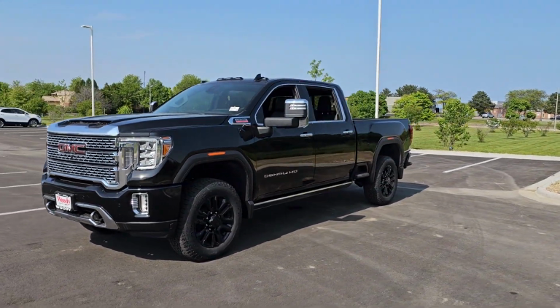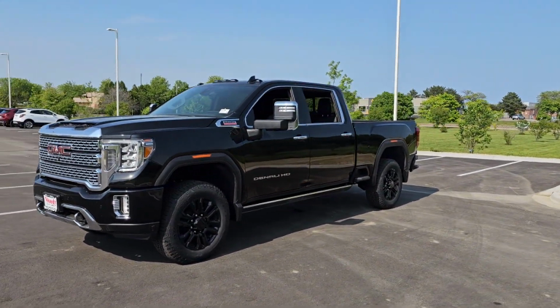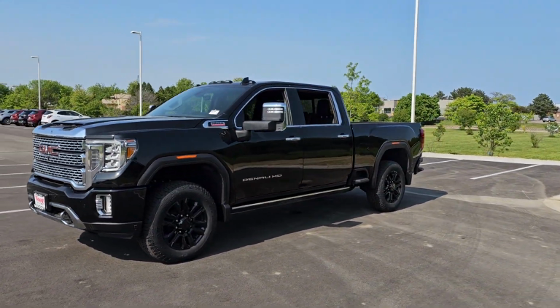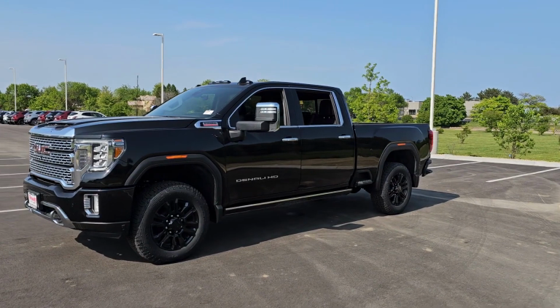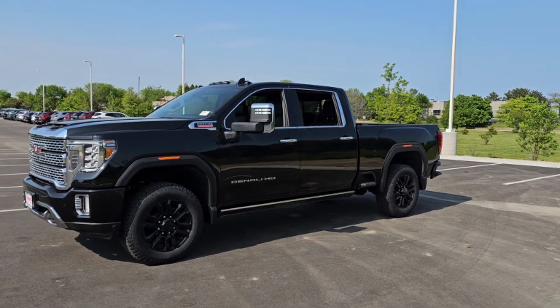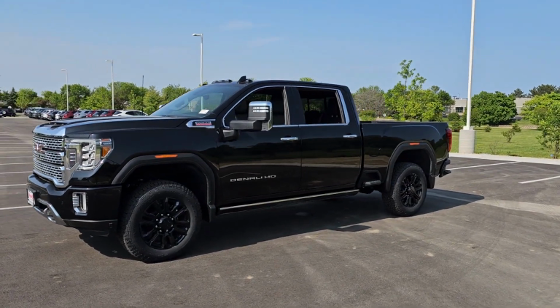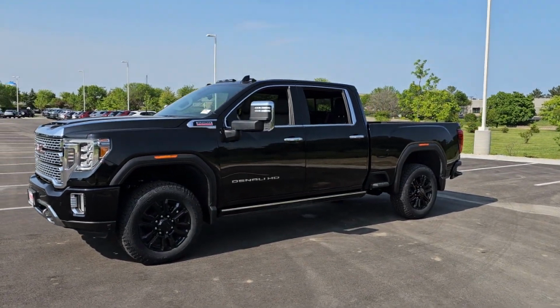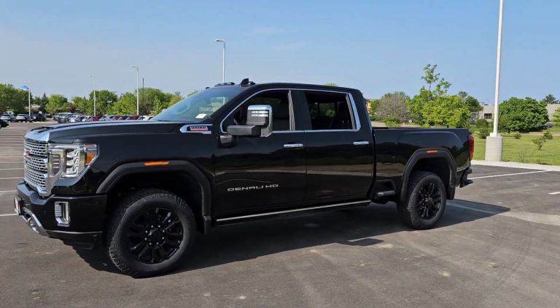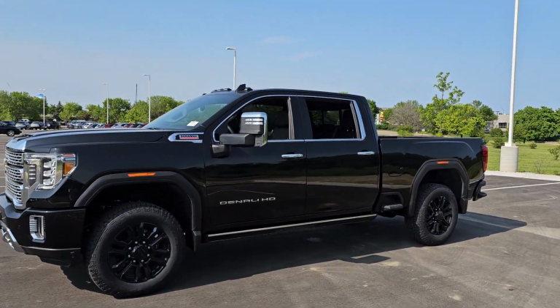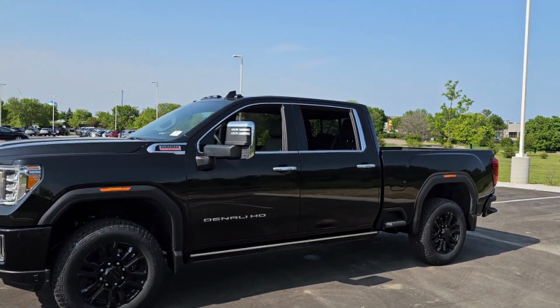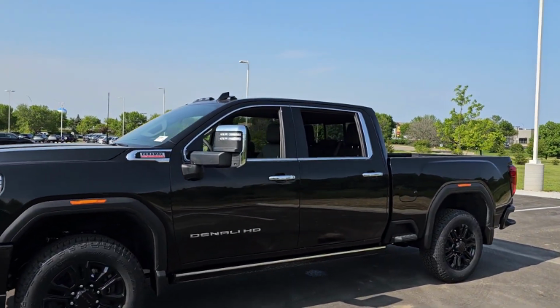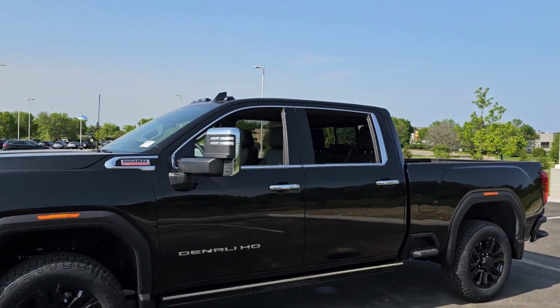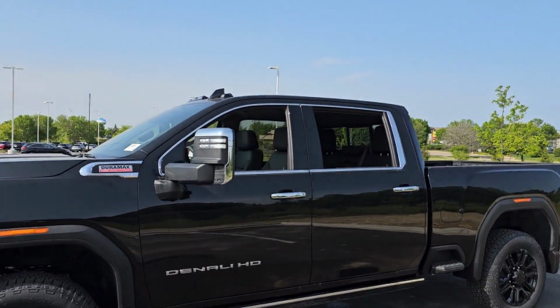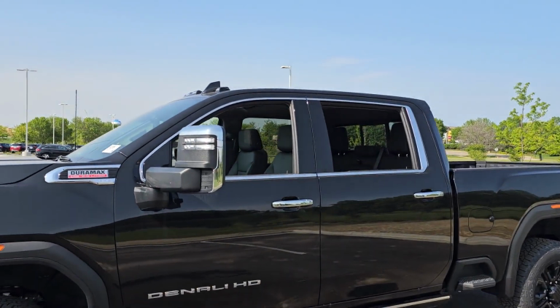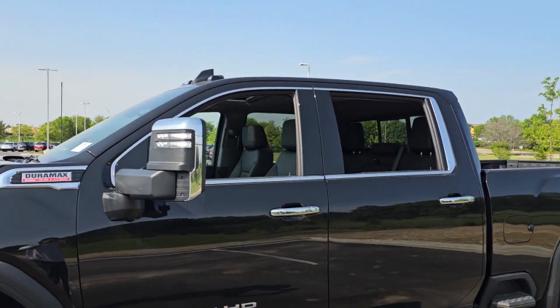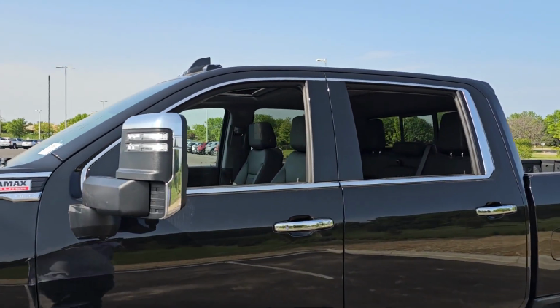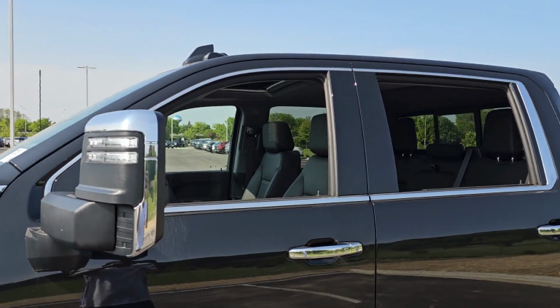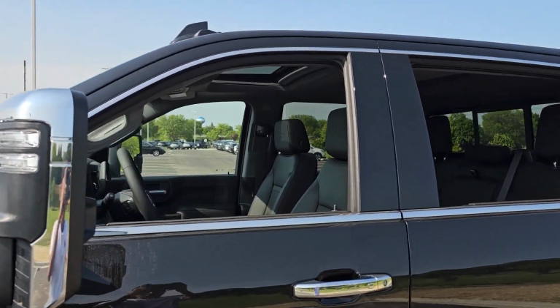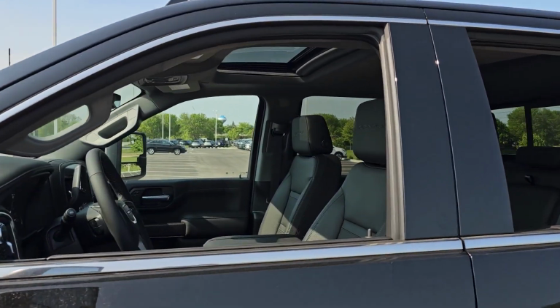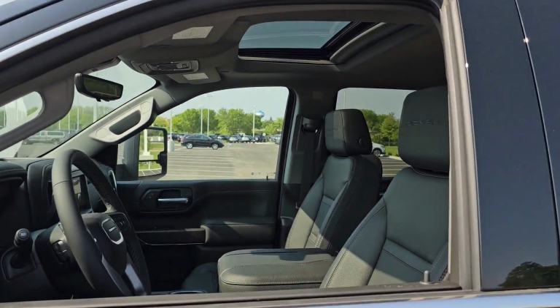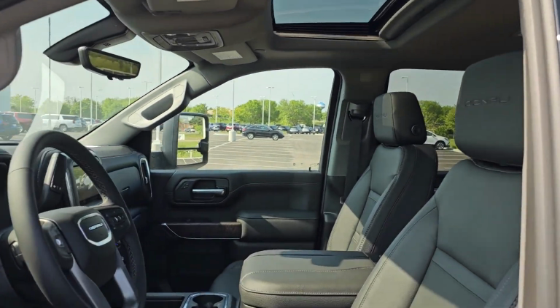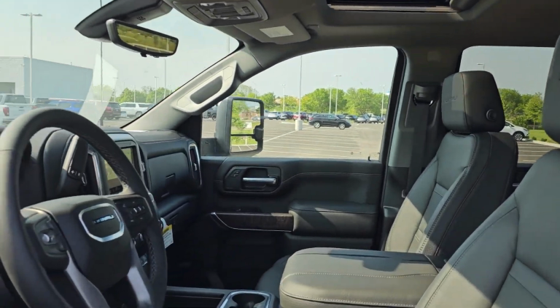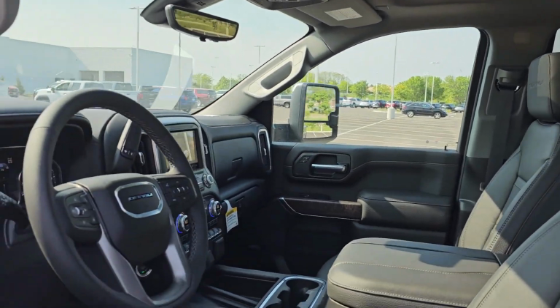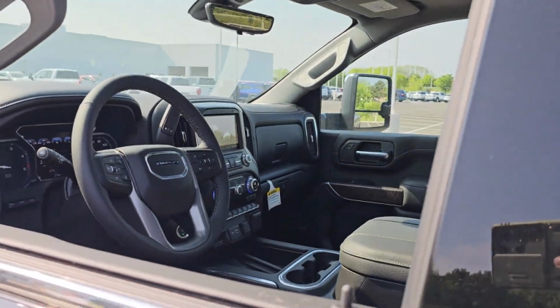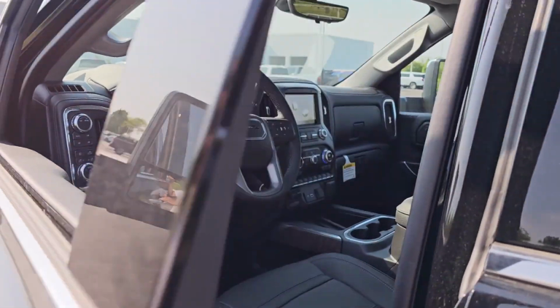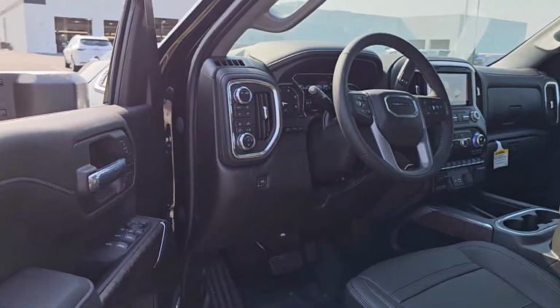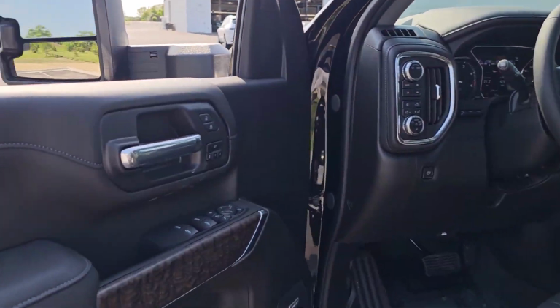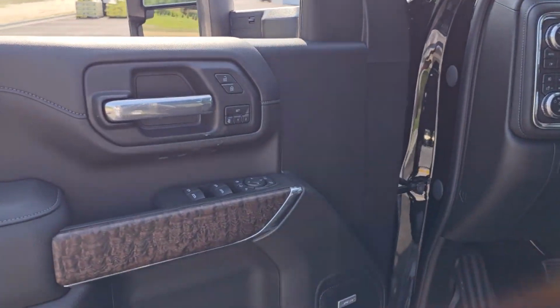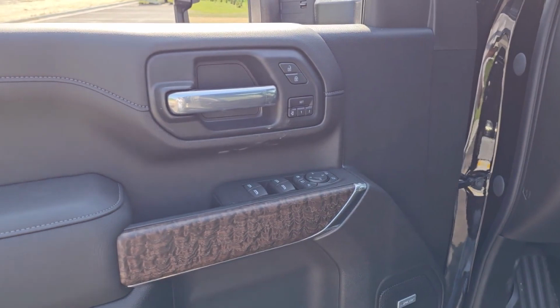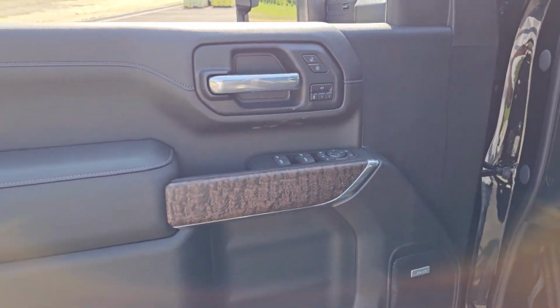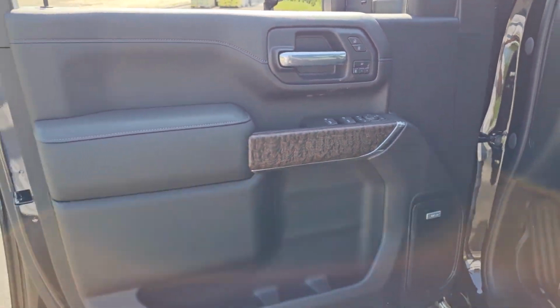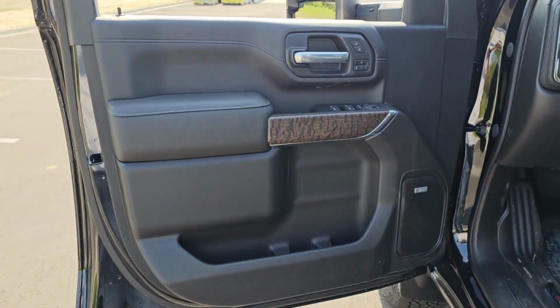Optional features include all-wheel drive and driver assist safety tech, and a quiet spacious cabin with standard touchscreen infotainment and smartphone integration. There's no confidence like heavy-duty confidence.